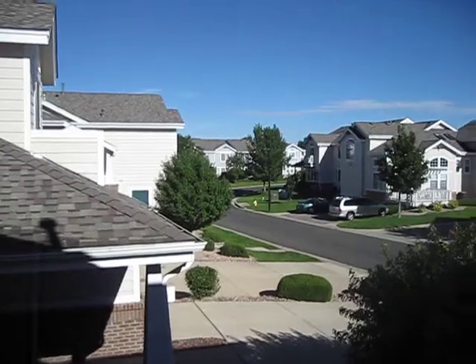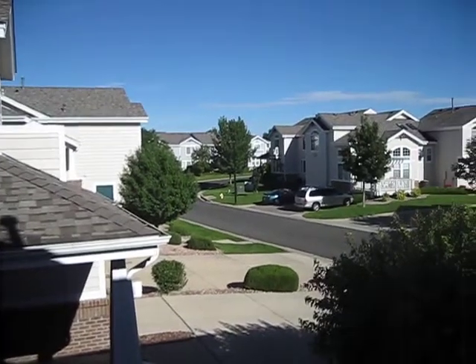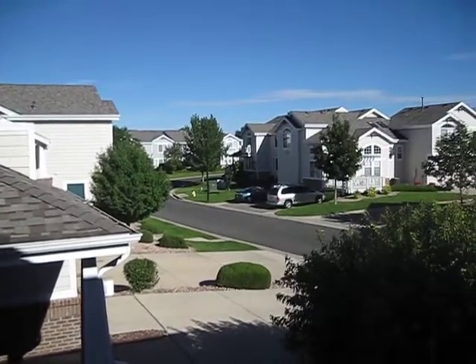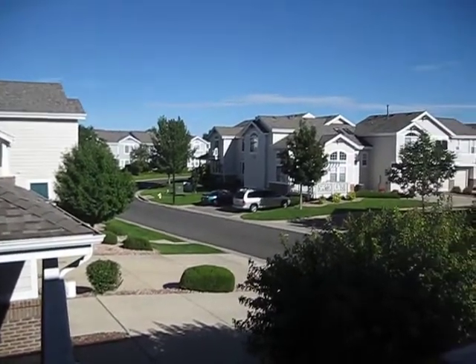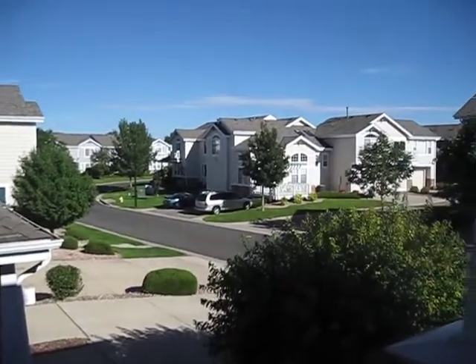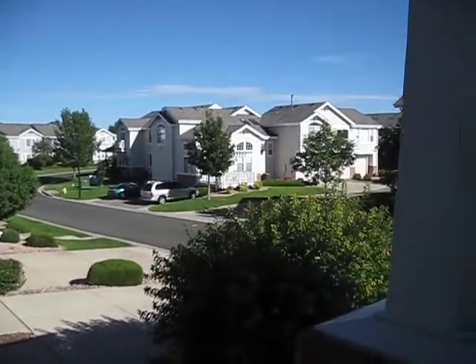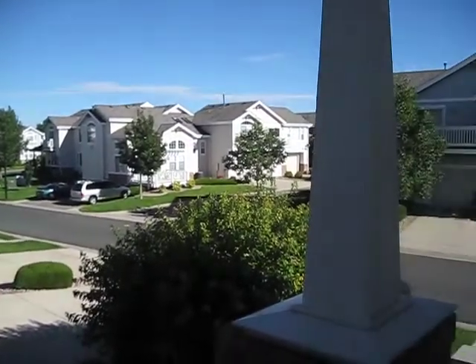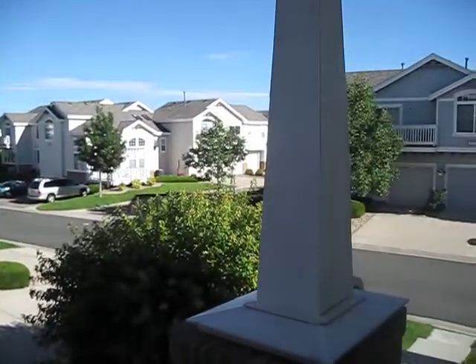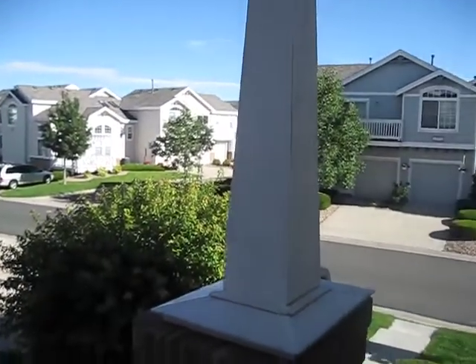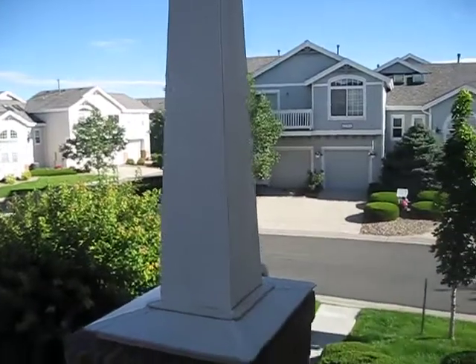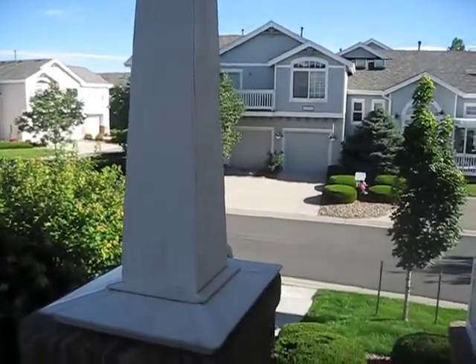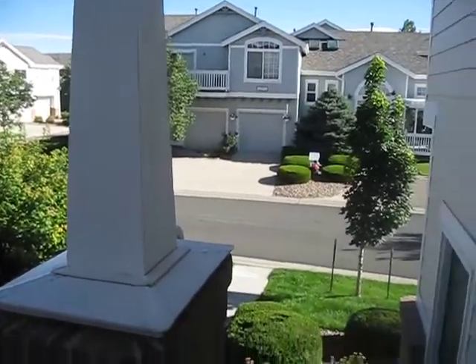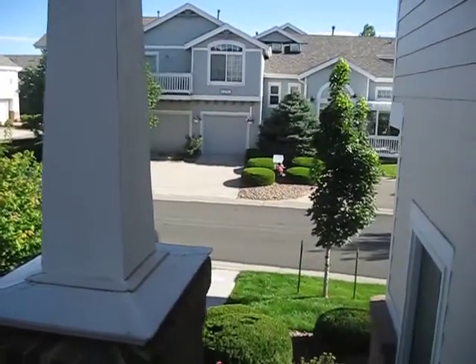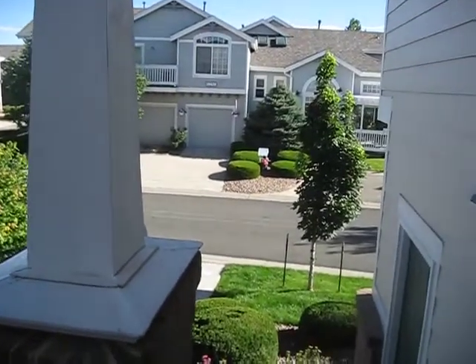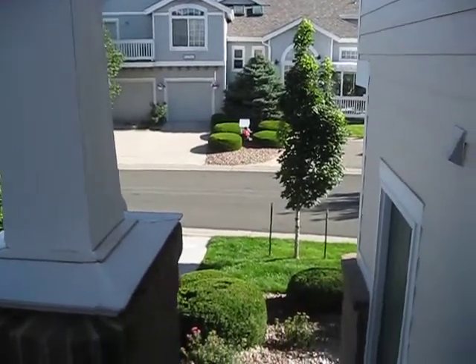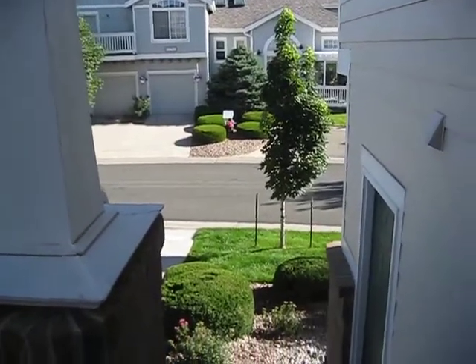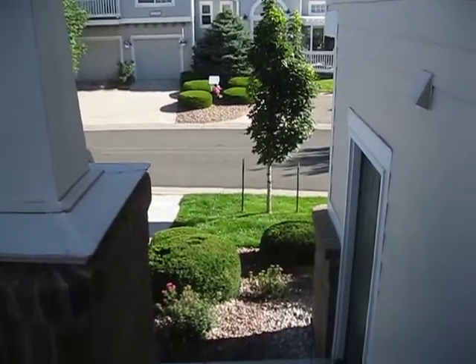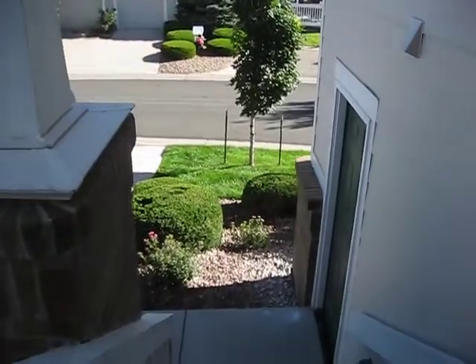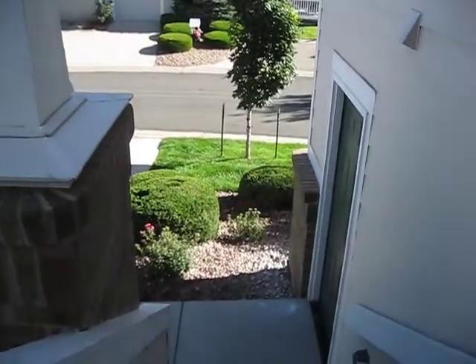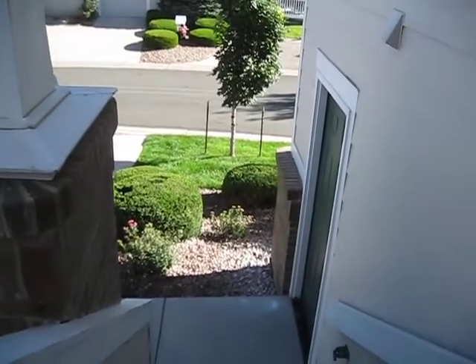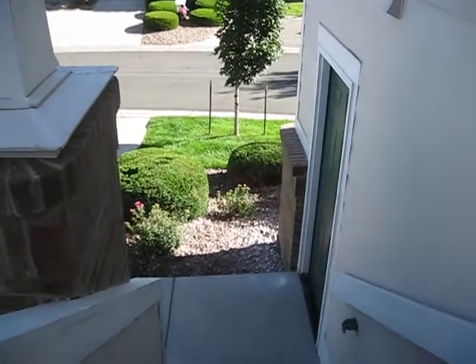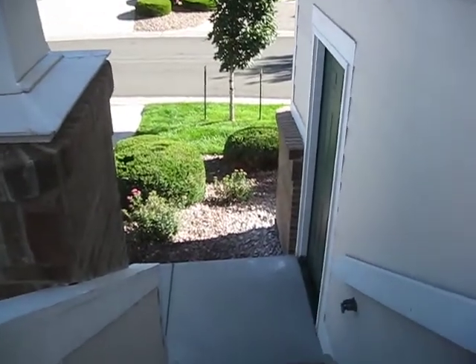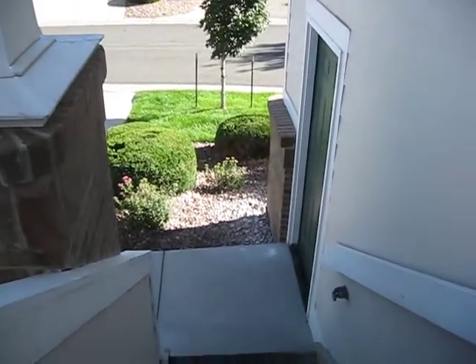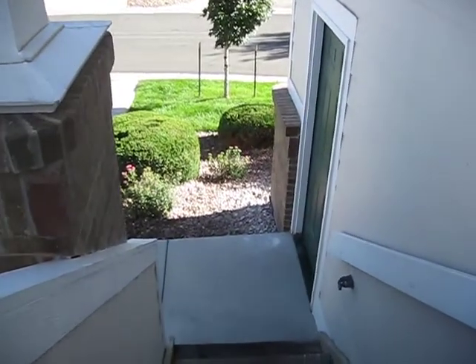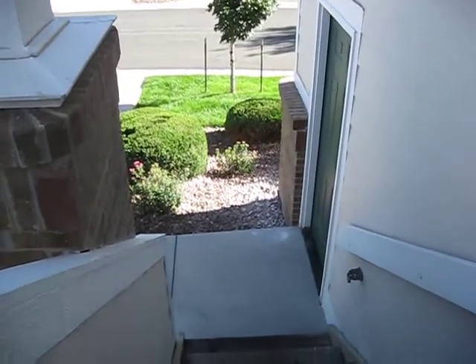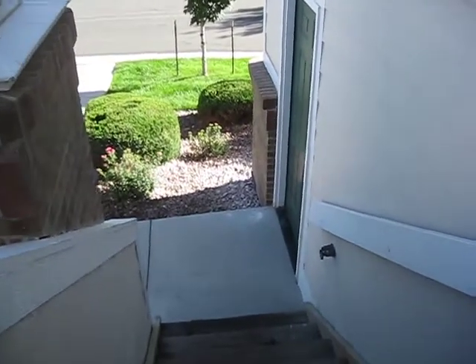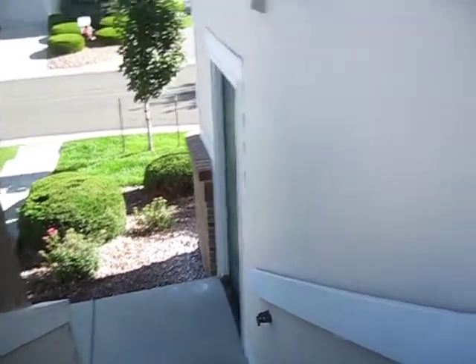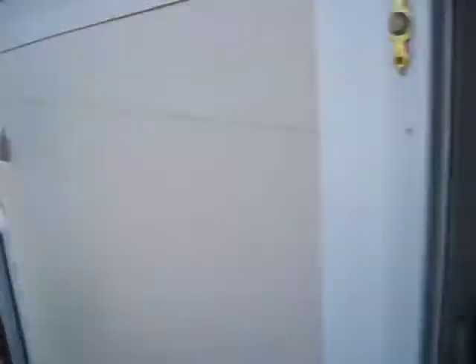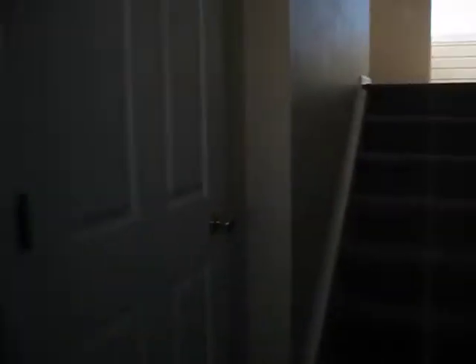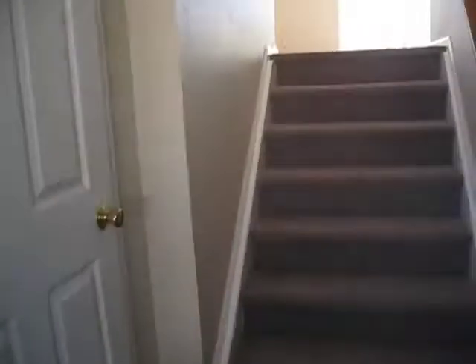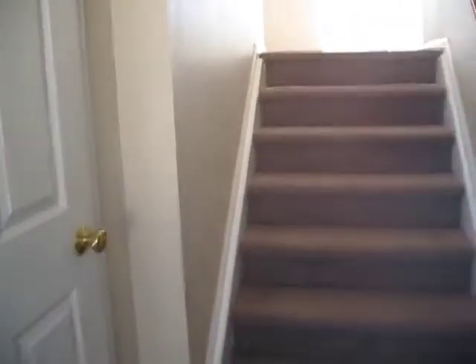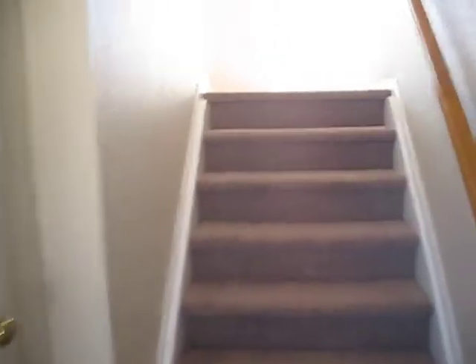We're here at 19440 East Mann Creek Drive, Parker, Colorado. There's a townhome for sale — there's a garage entrance and you get a one-car garage with this townhome.